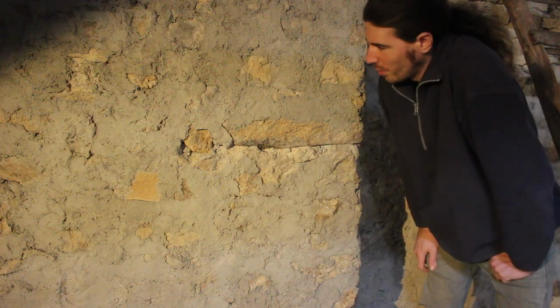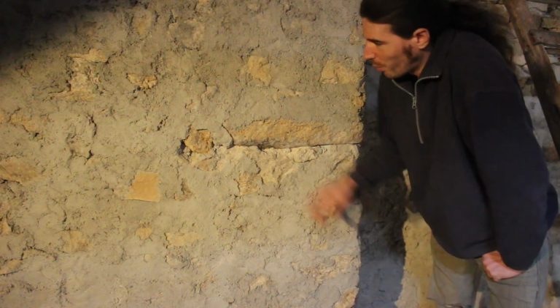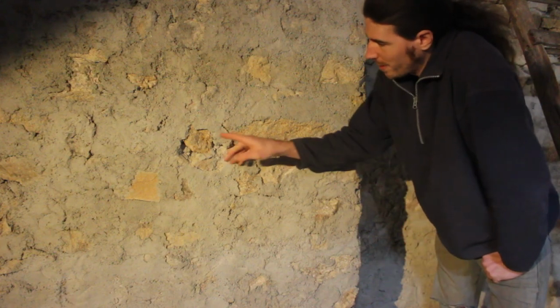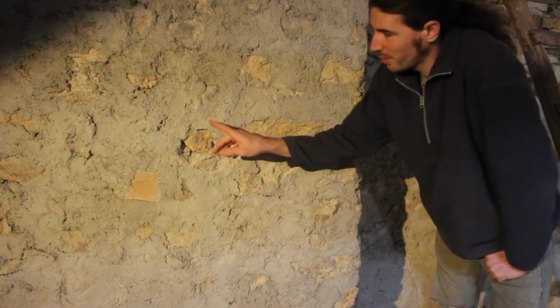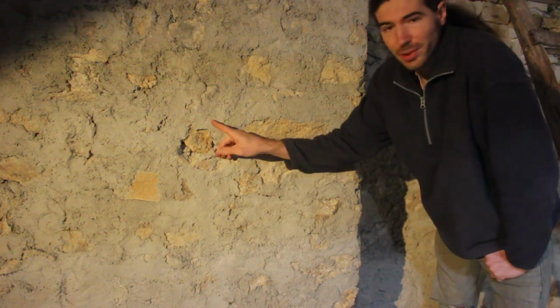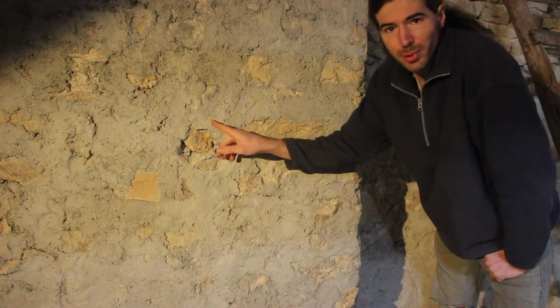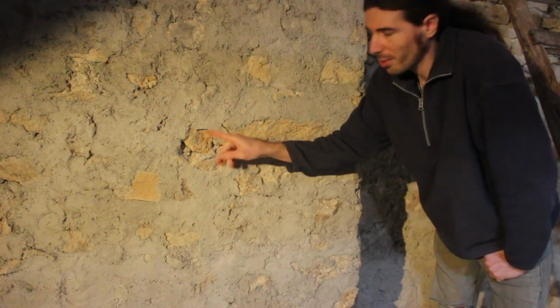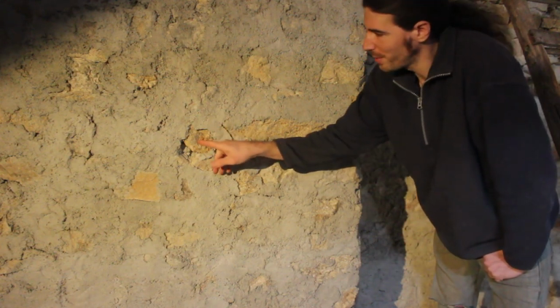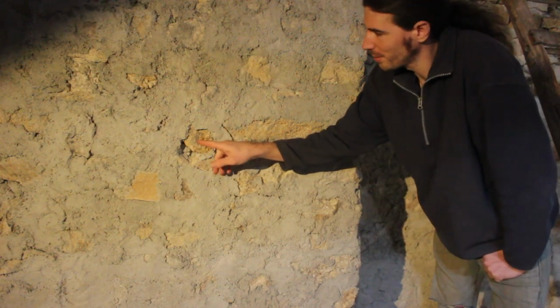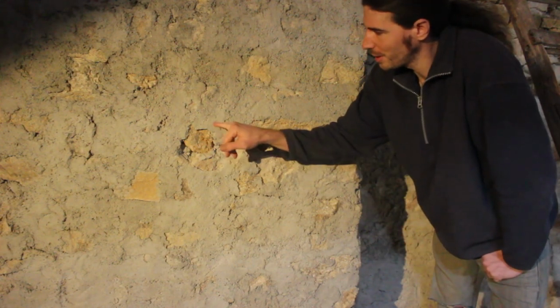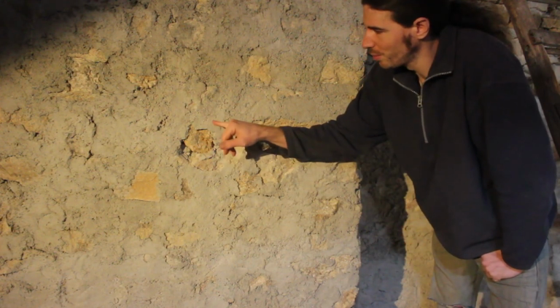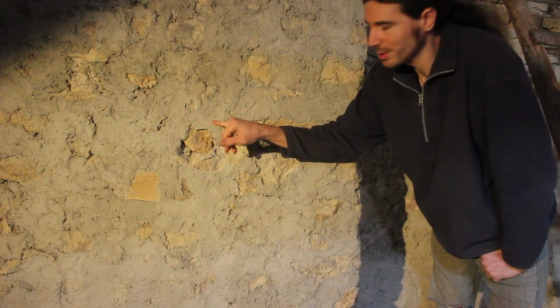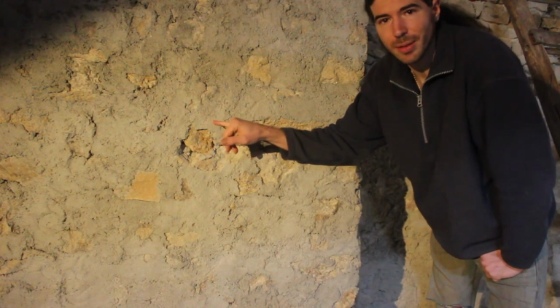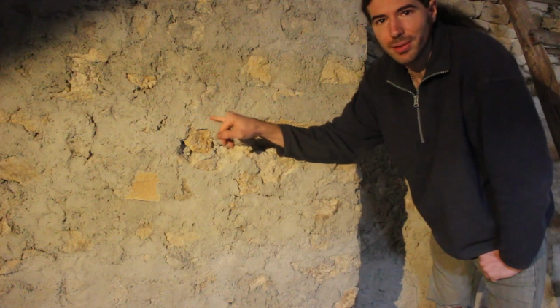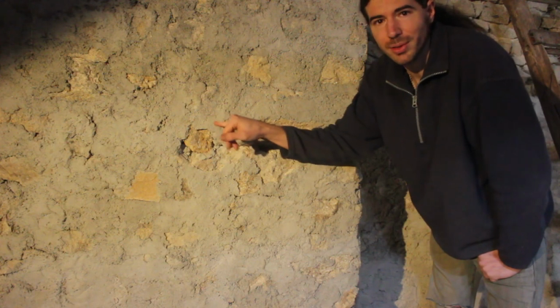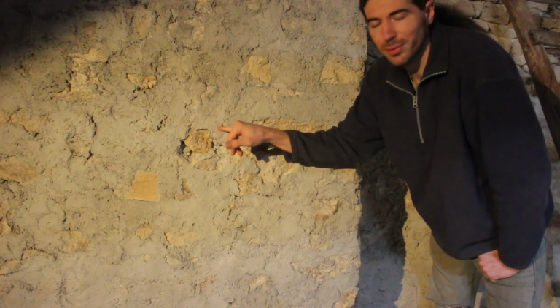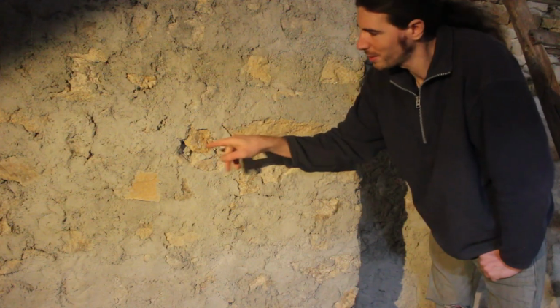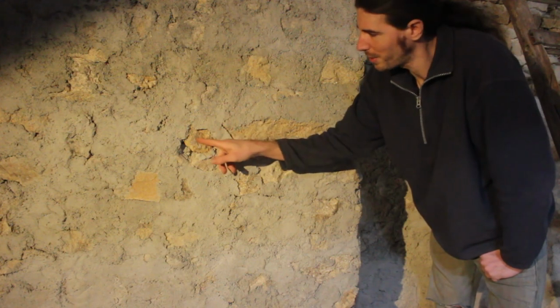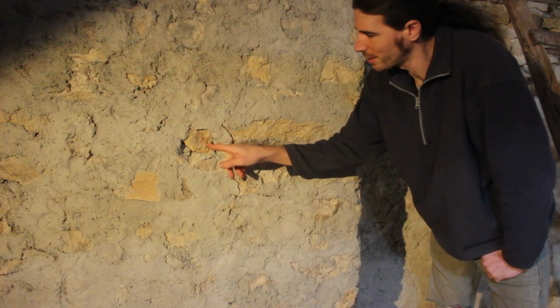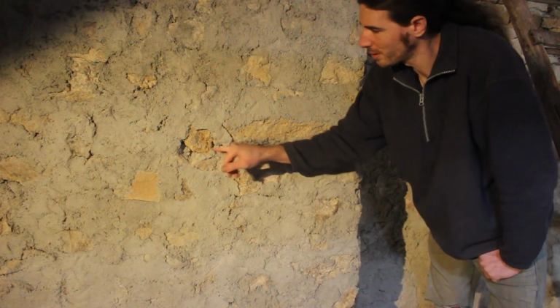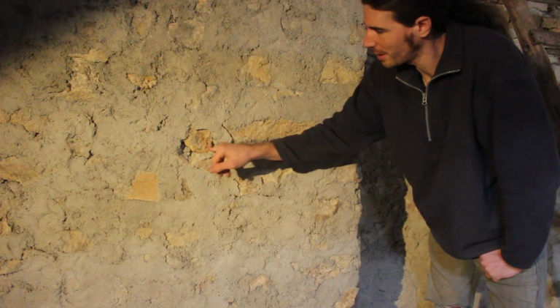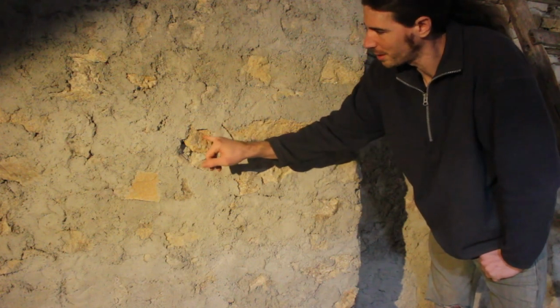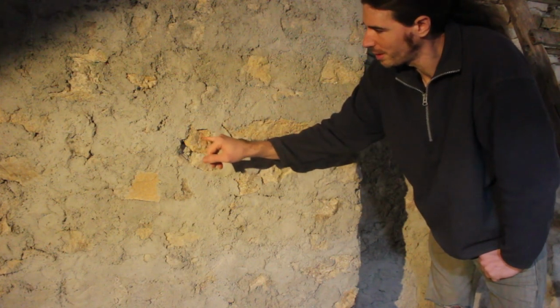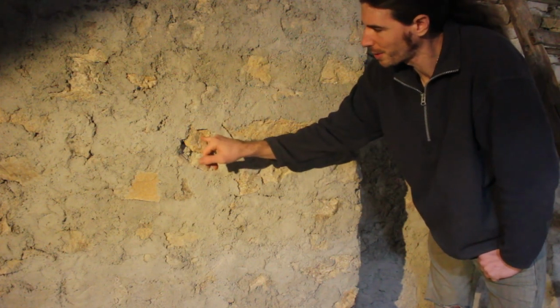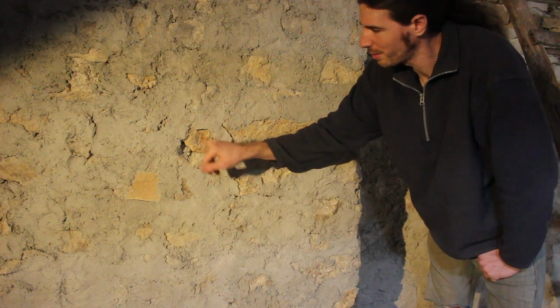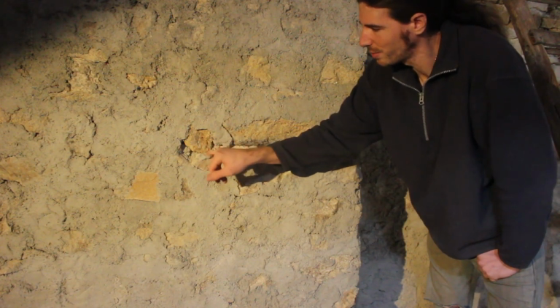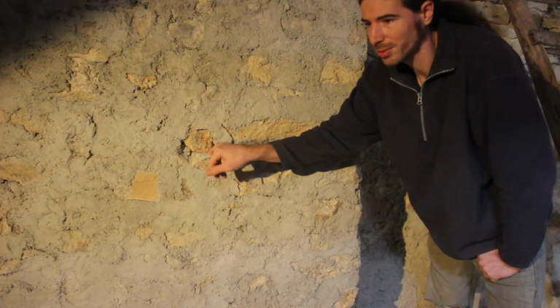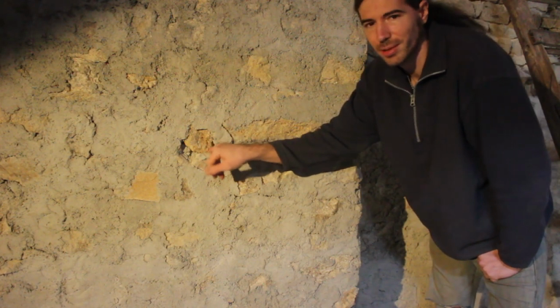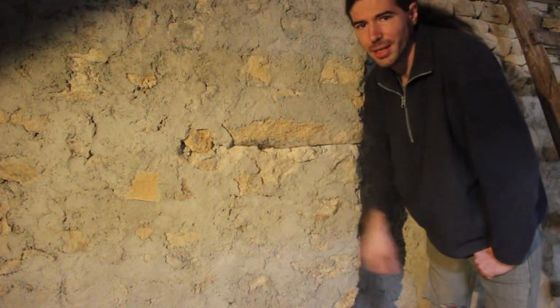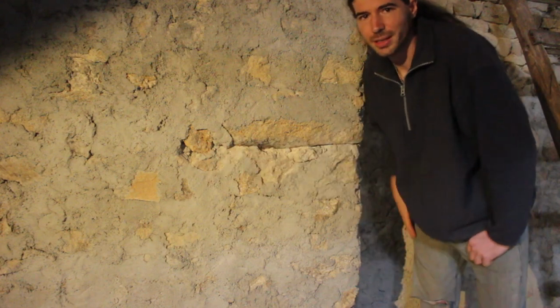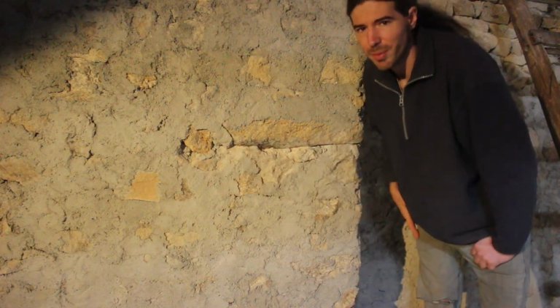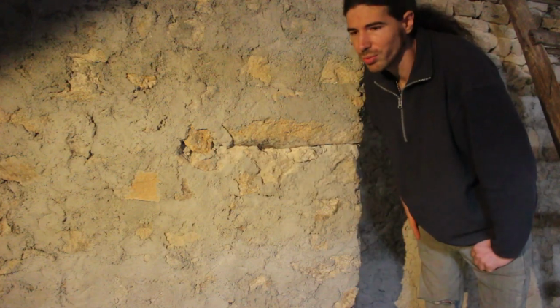The big problem is that the cement is harder than the stone. So when there's movement, it's not the cement that breaks — it's the stone that begins to crack. So there it is: because there was cement on it, it's not good at all.